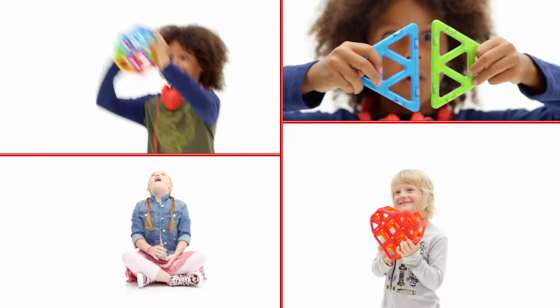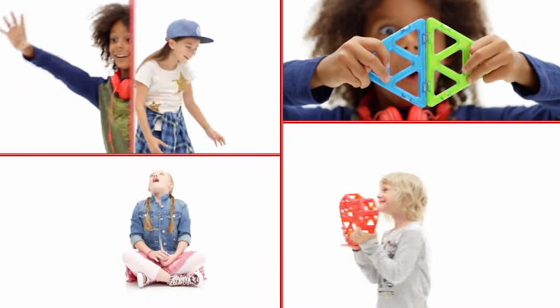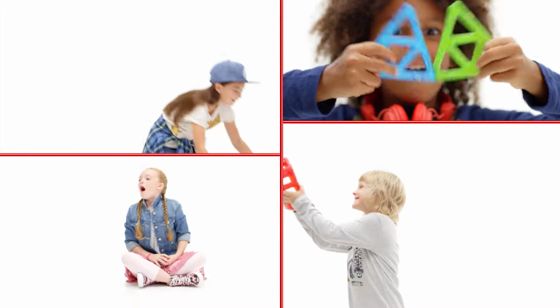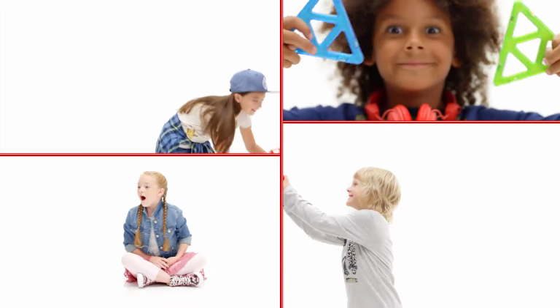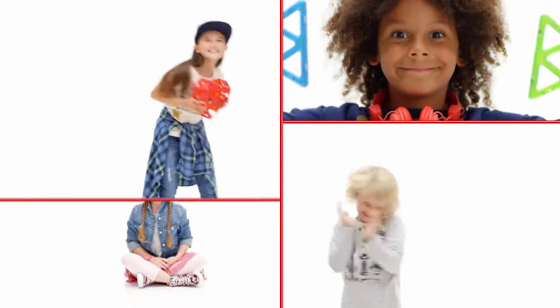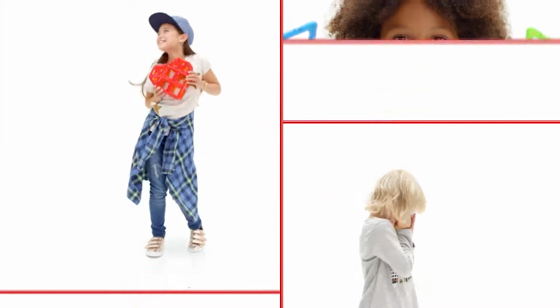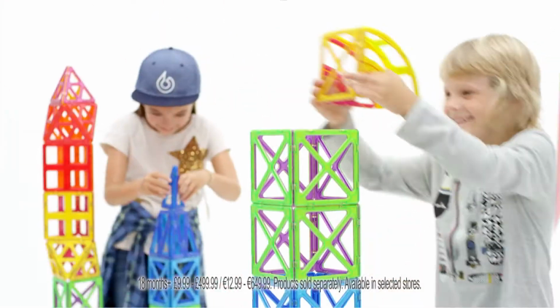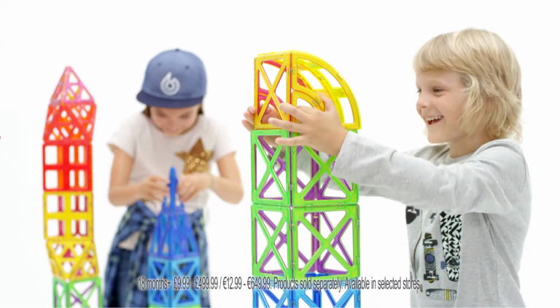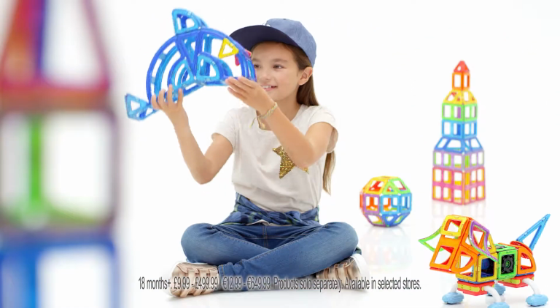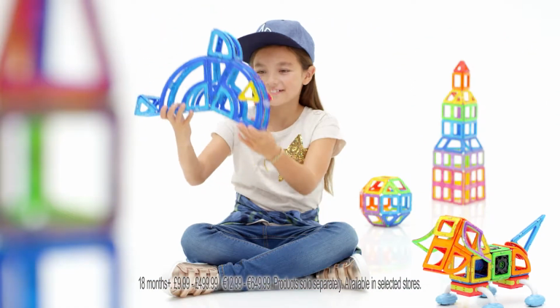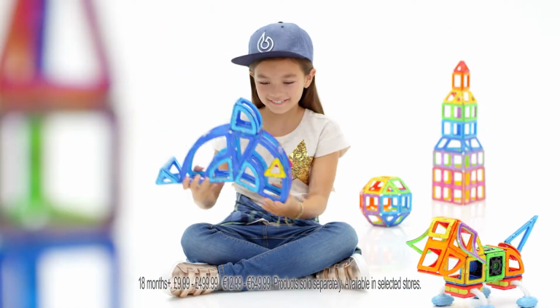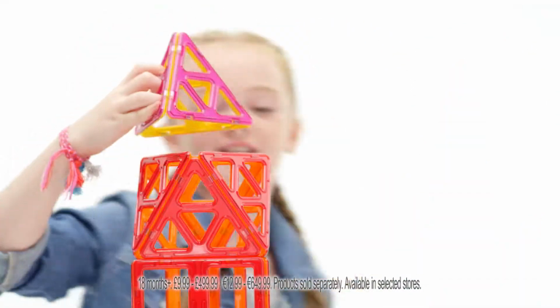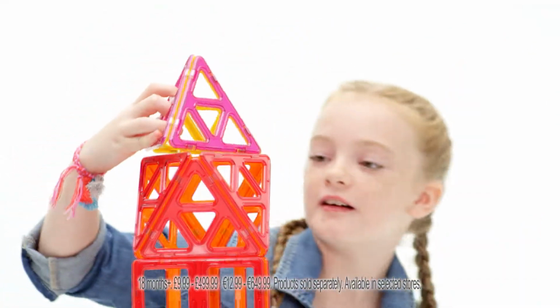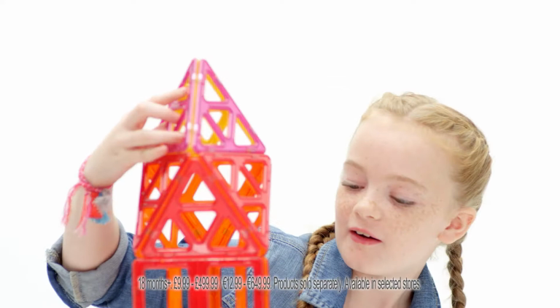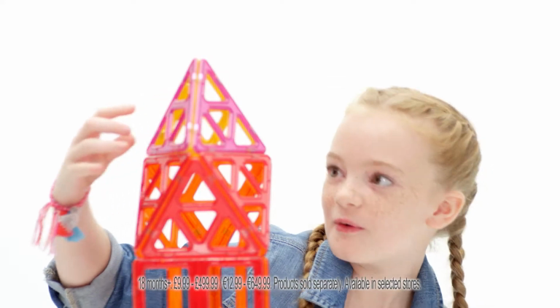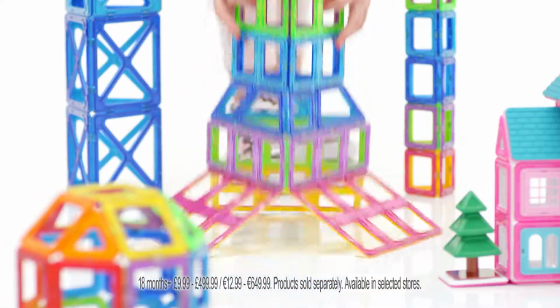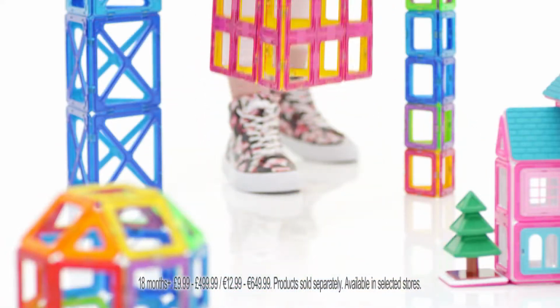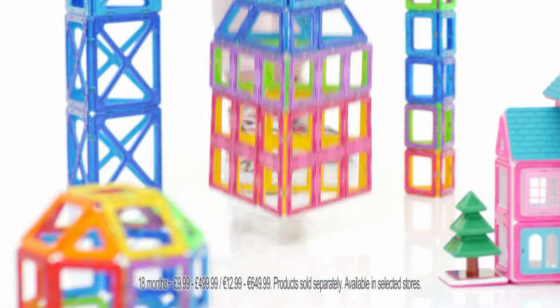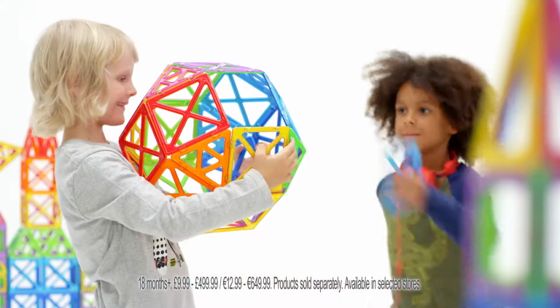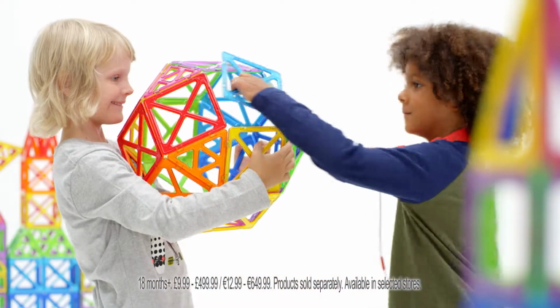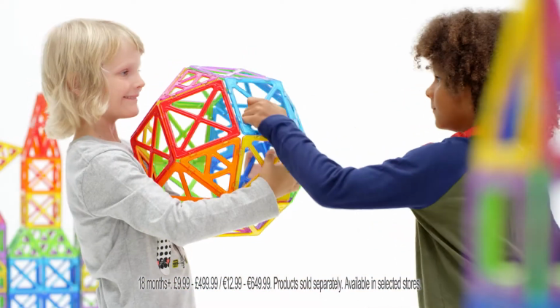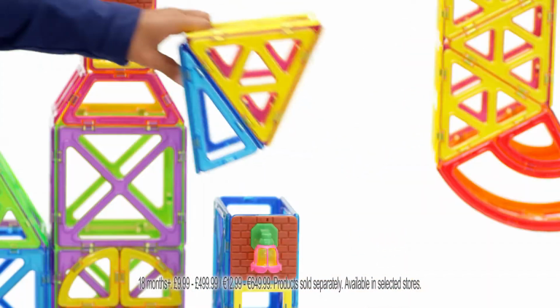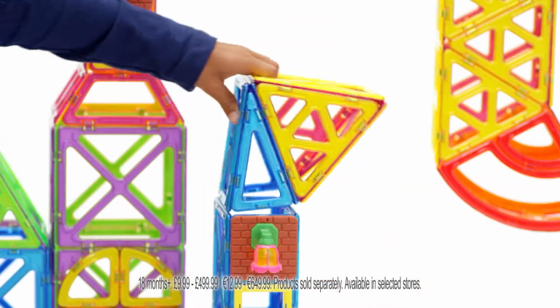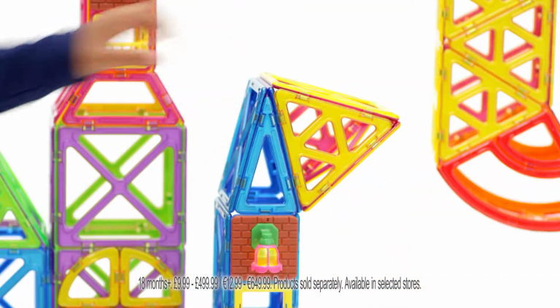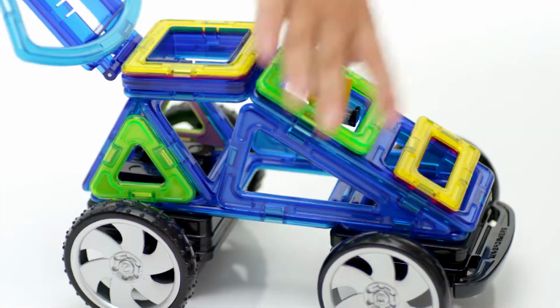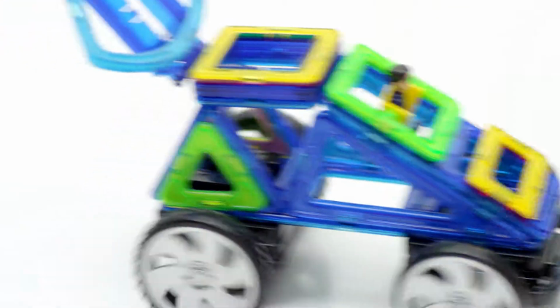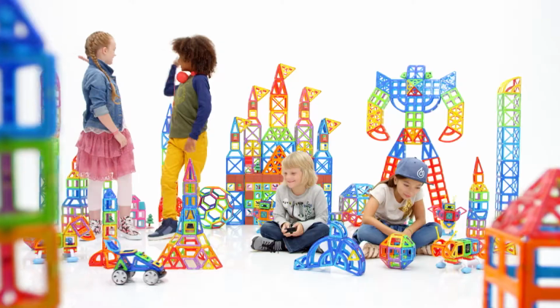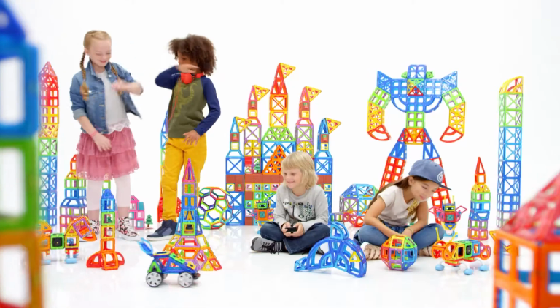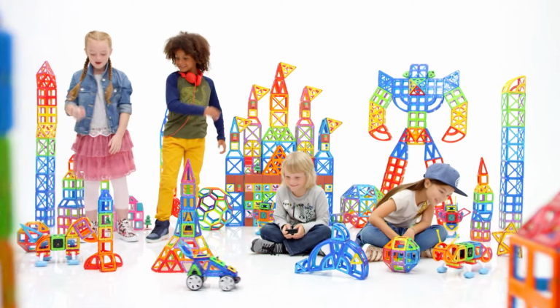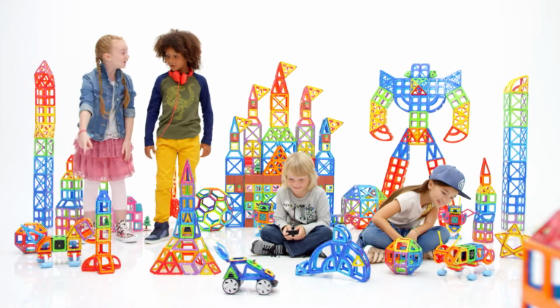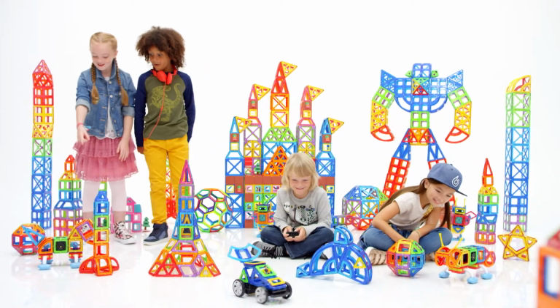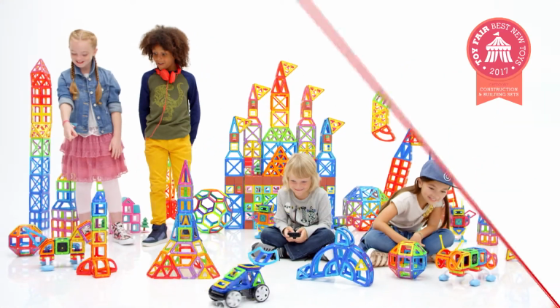Click and connect with Magformers, the magnetic construction toy. Learn as you play and bring your imagination to life. Magformers Magnetic Construction Sets — what will you build?